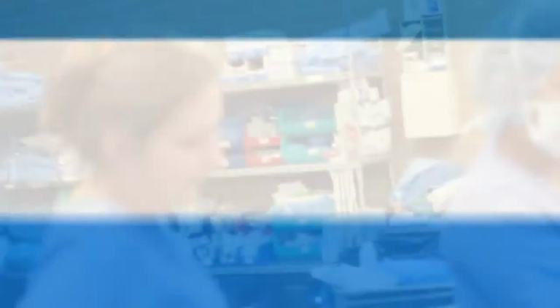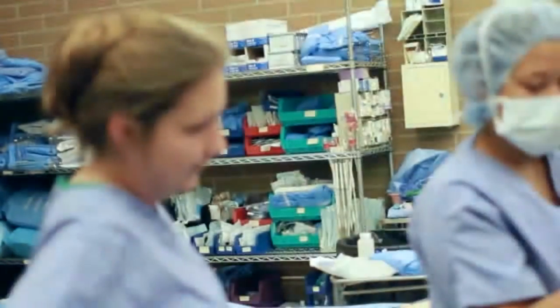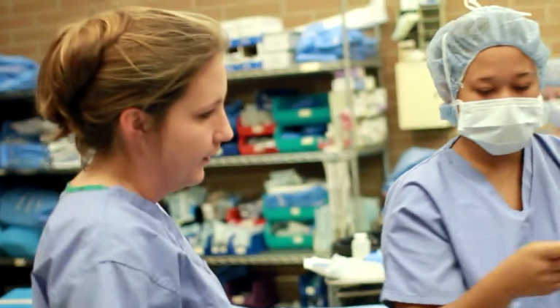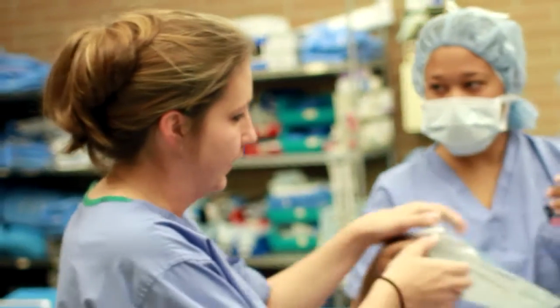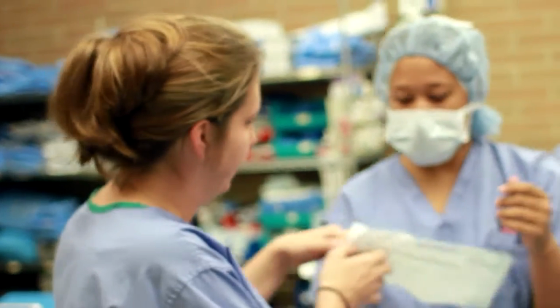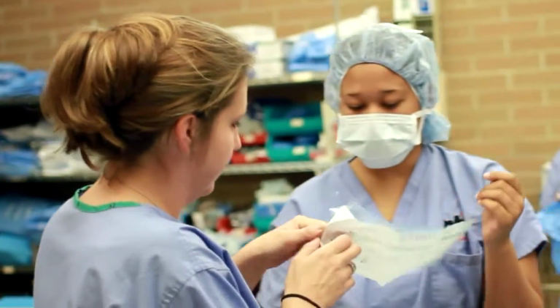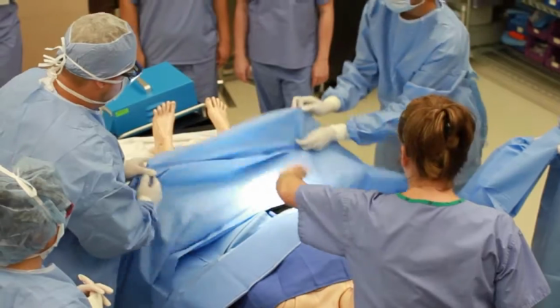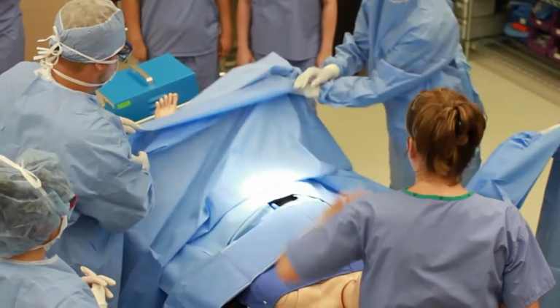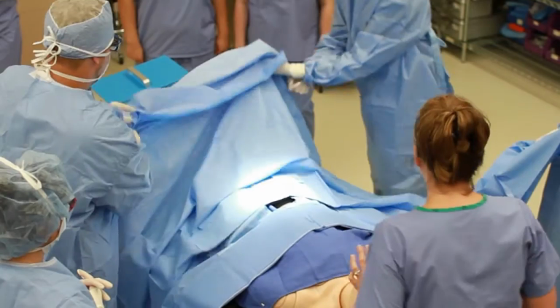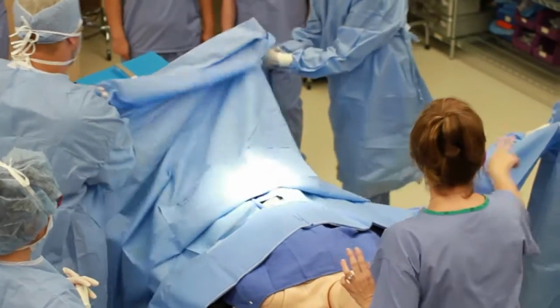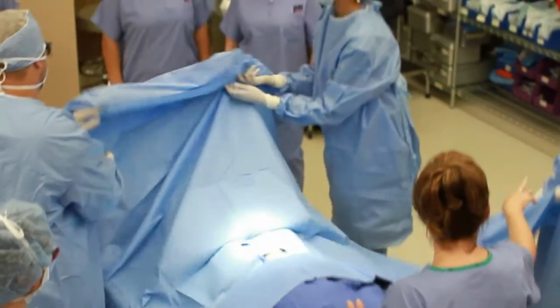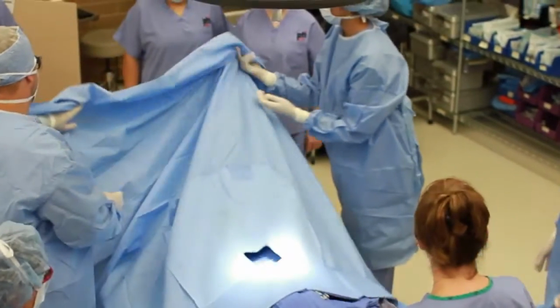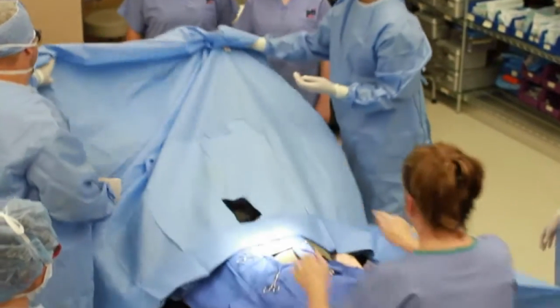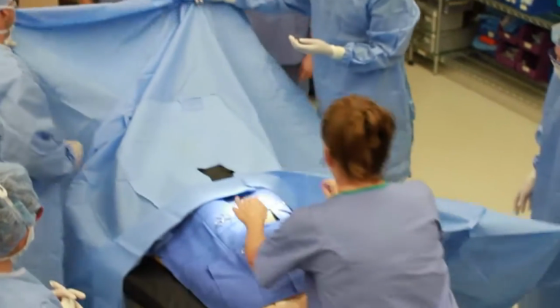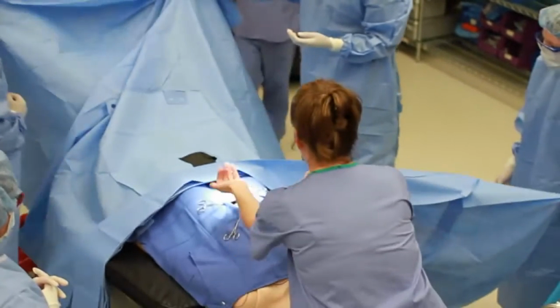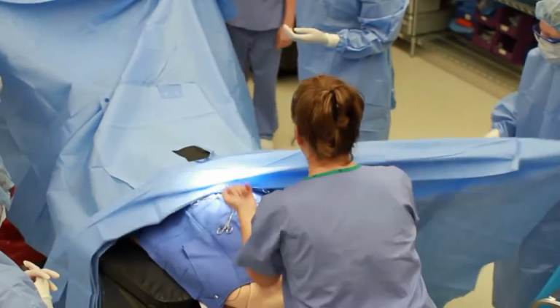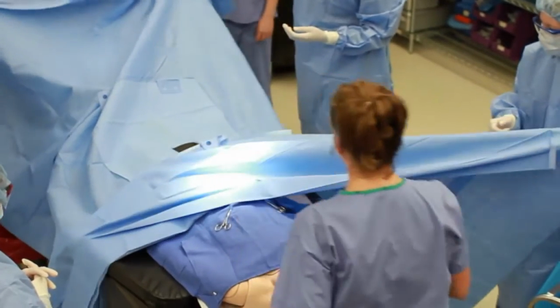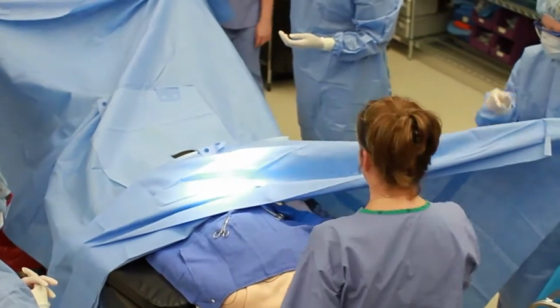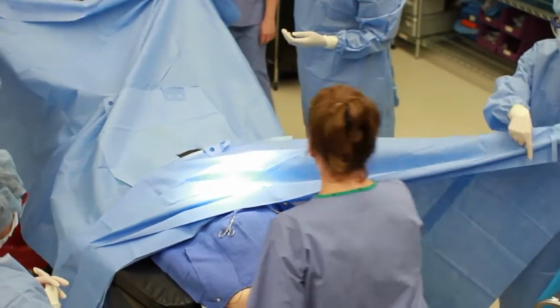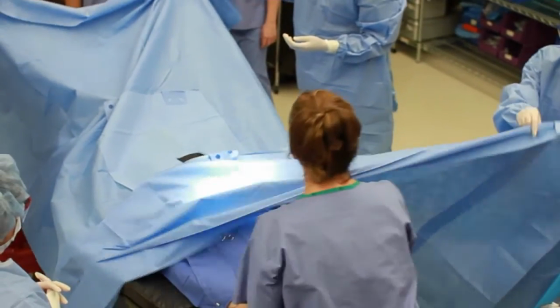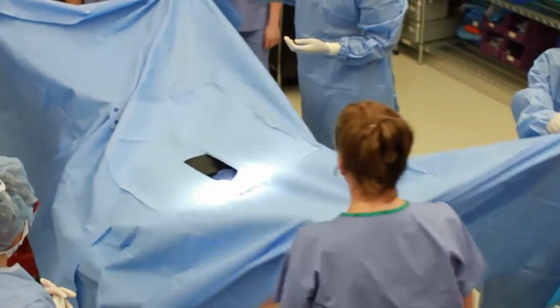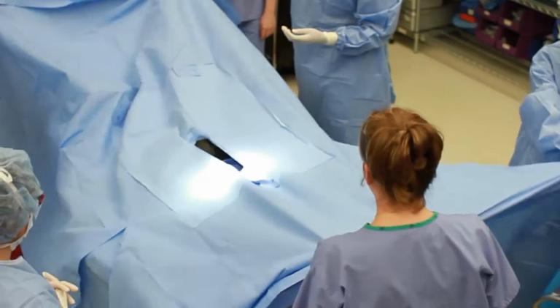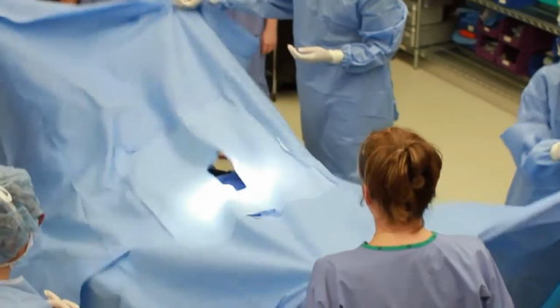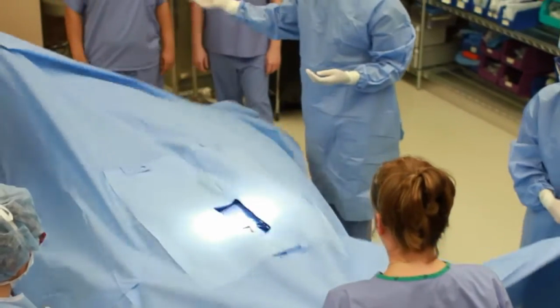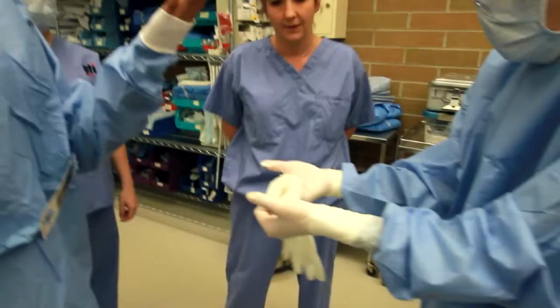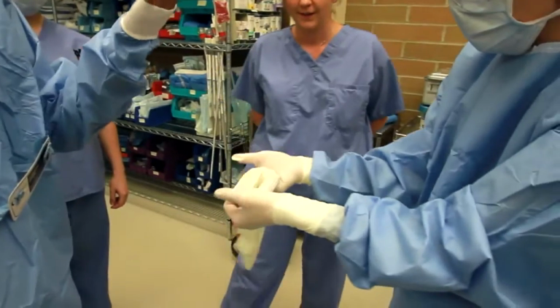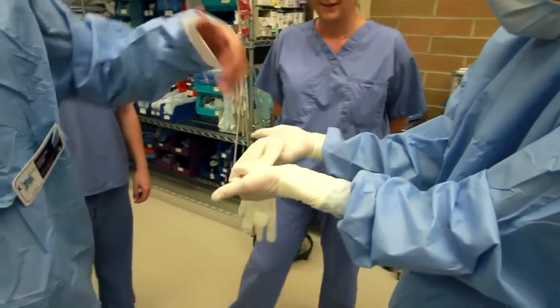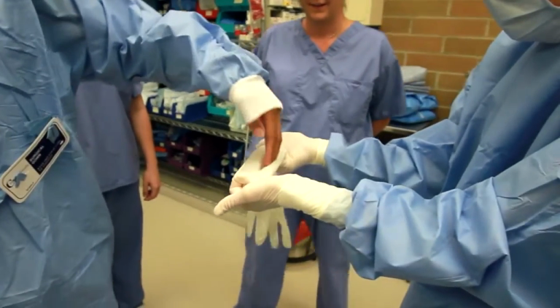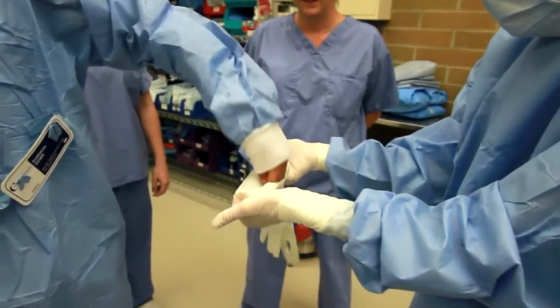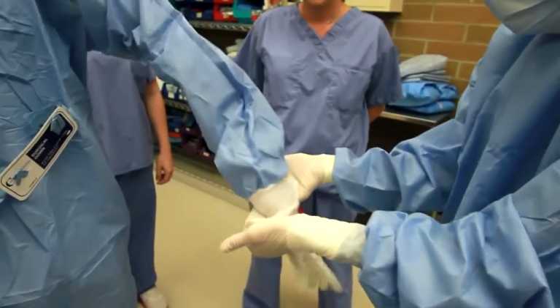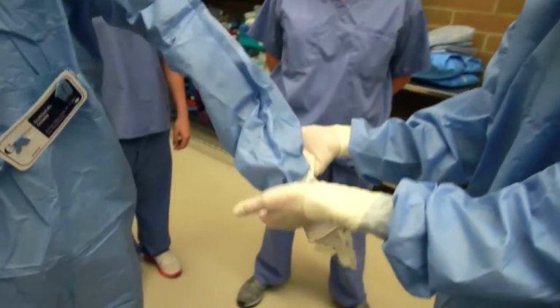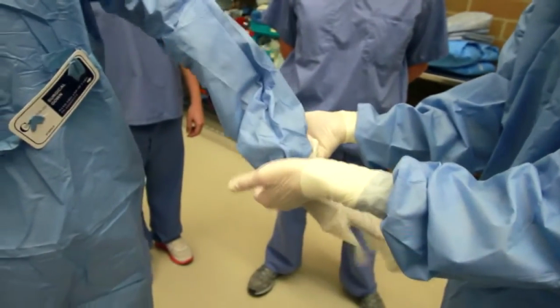A surgical technologist is important because they're the true experts in the OR in asepsis. The profession focuses on aseptic technique, monitoring sterility, and making sure sterile technique is not broken.